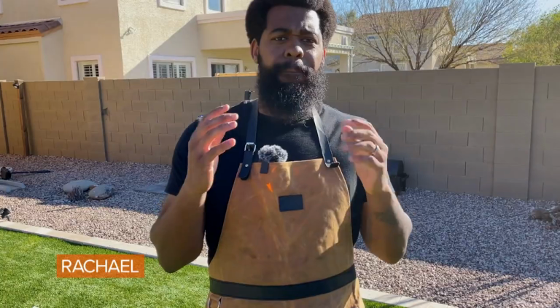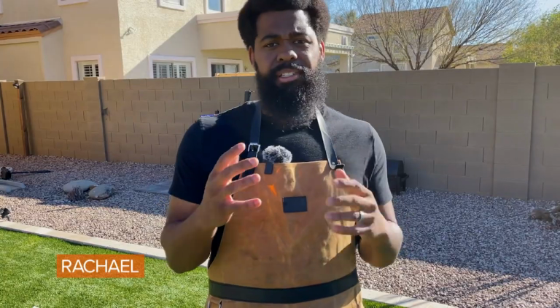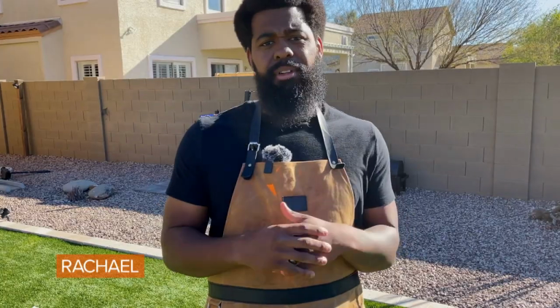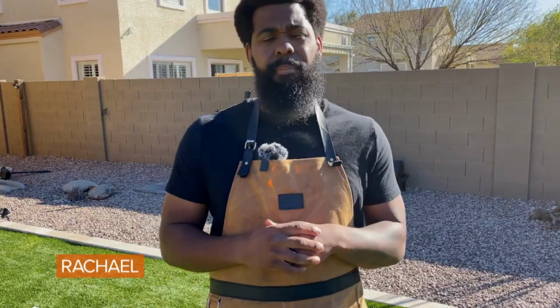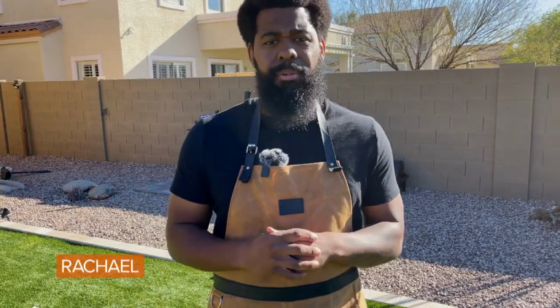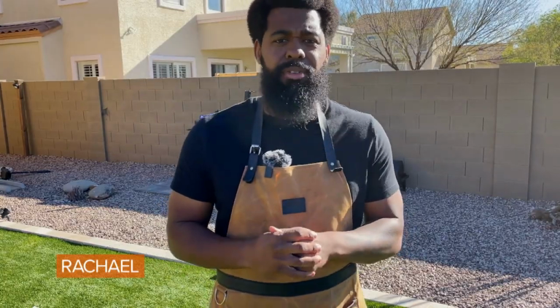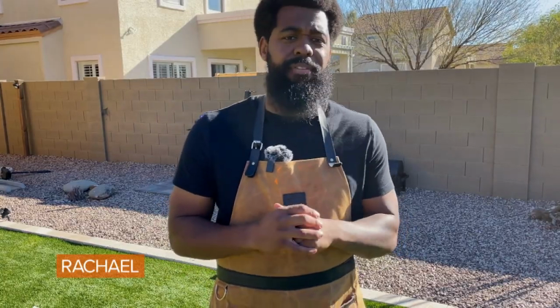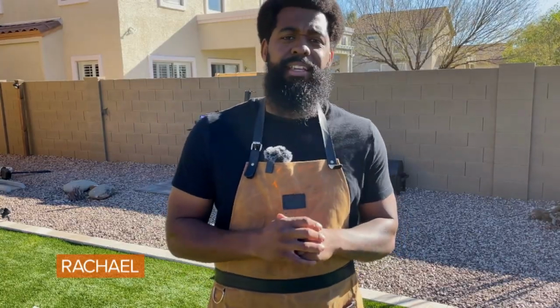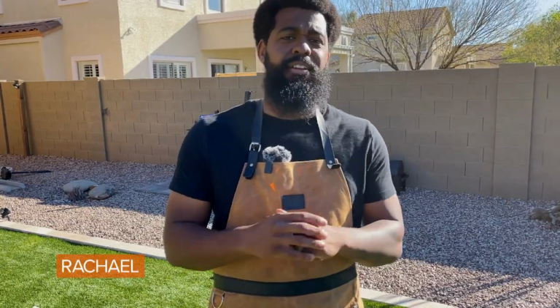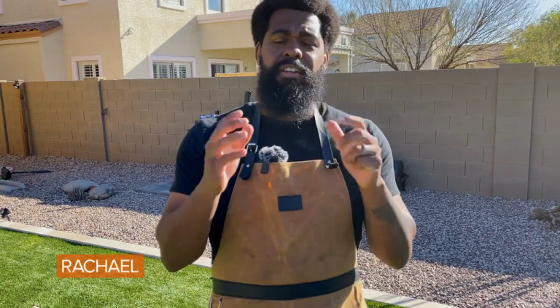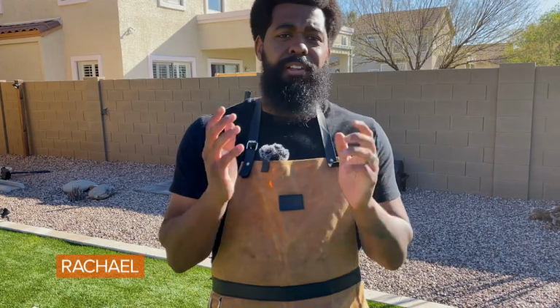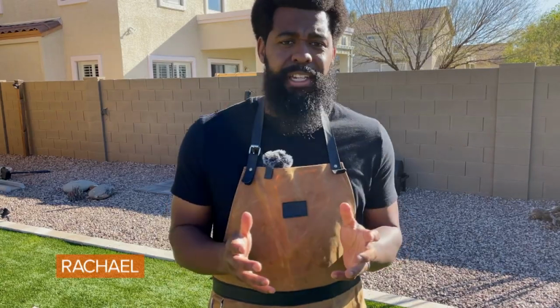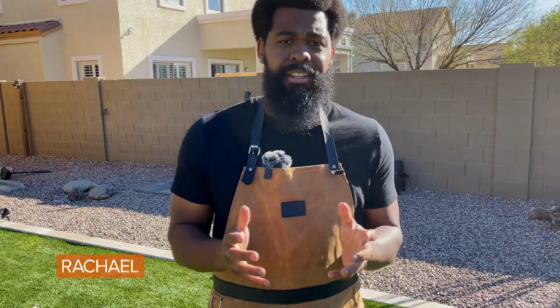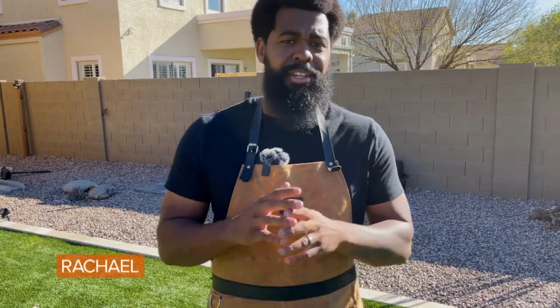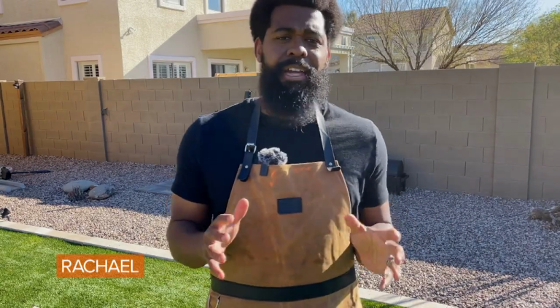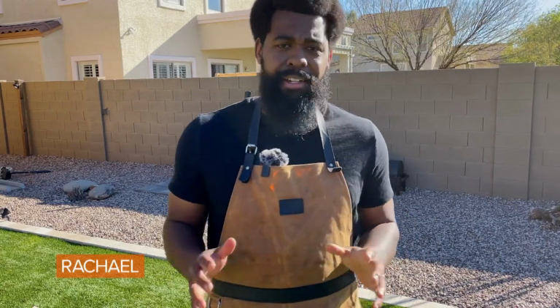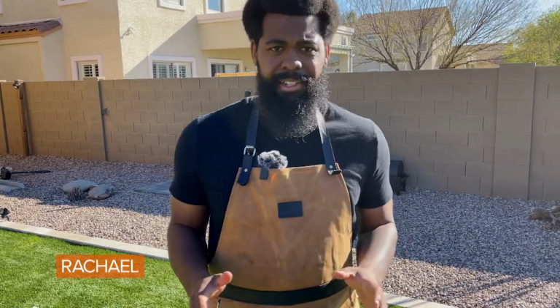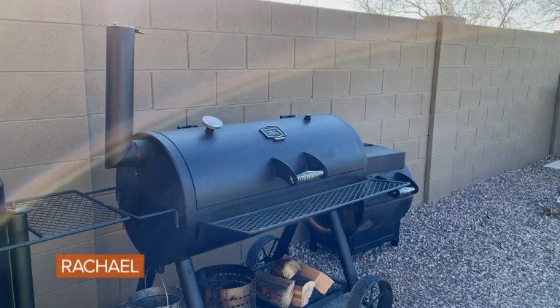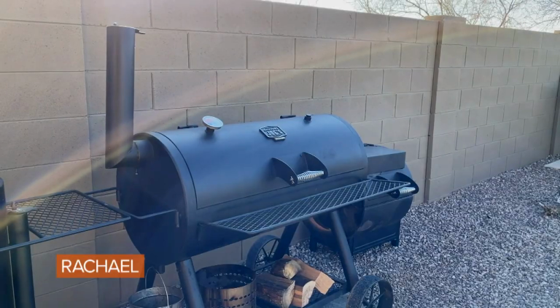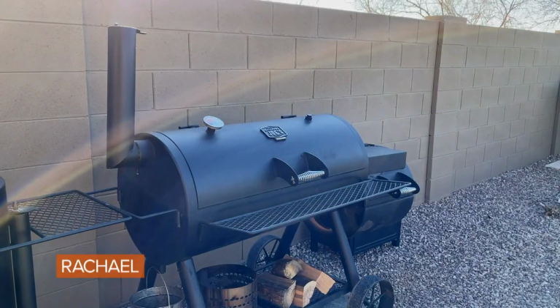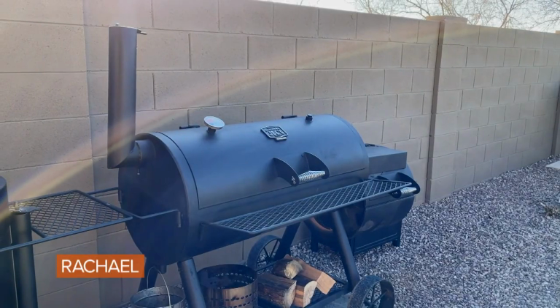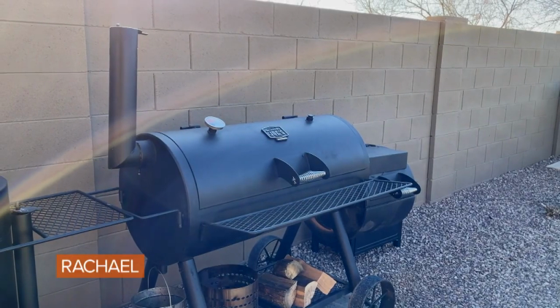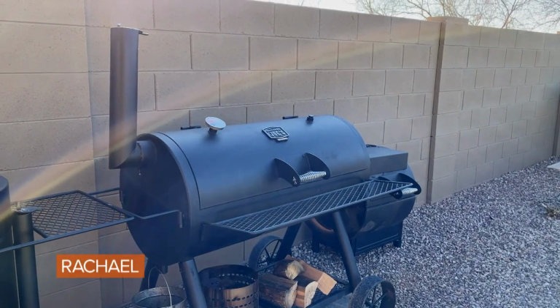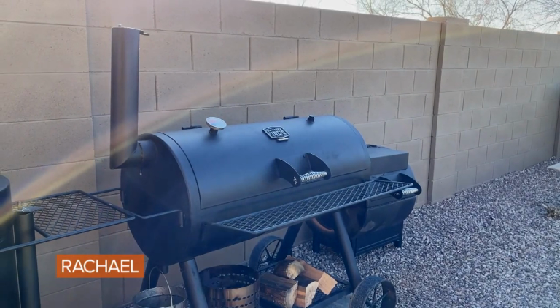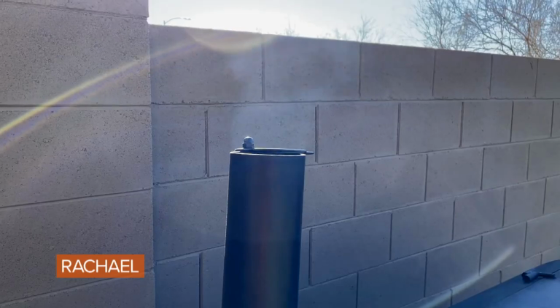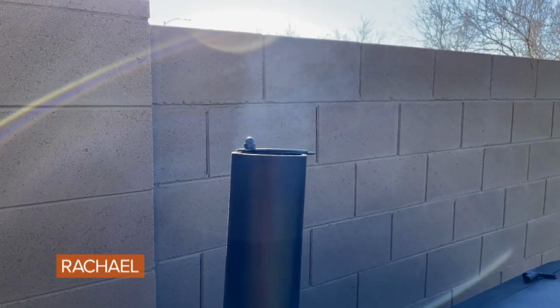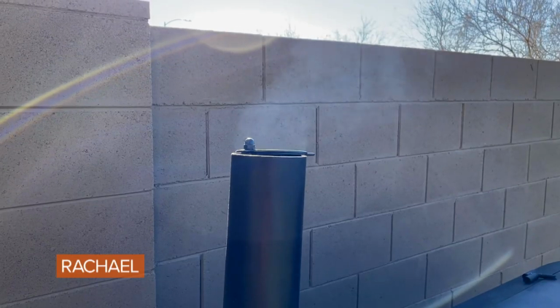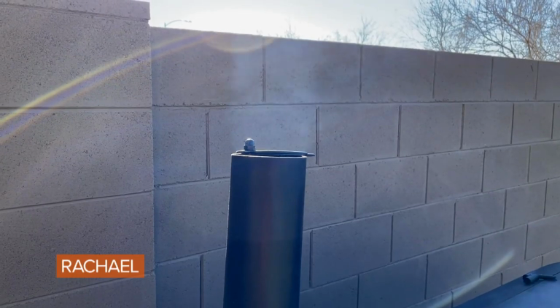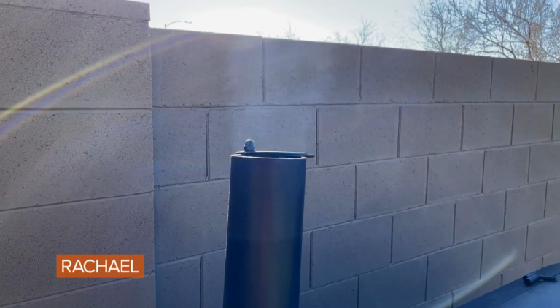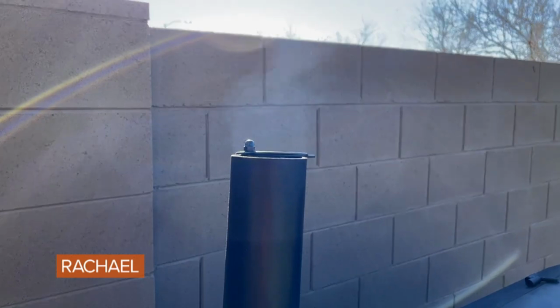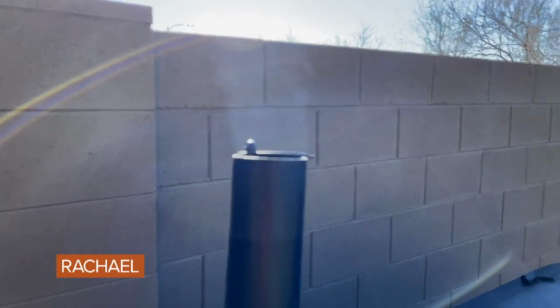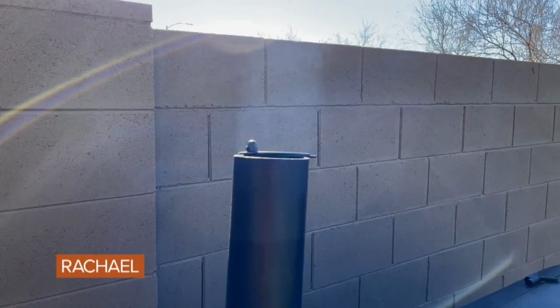The big secret about barbecue is the fact that if you're looking, you ain't cooking. Don't try to check on it too much — let the smoke do what it's supposed to do.